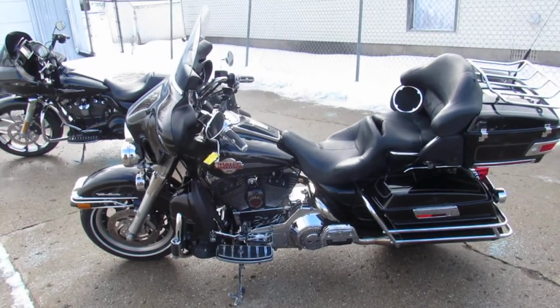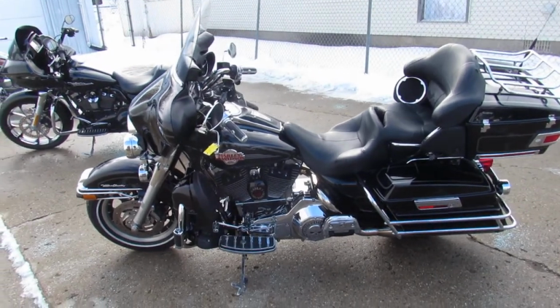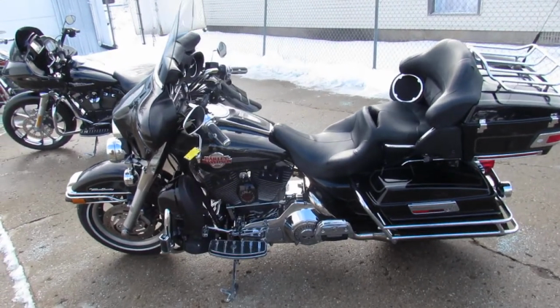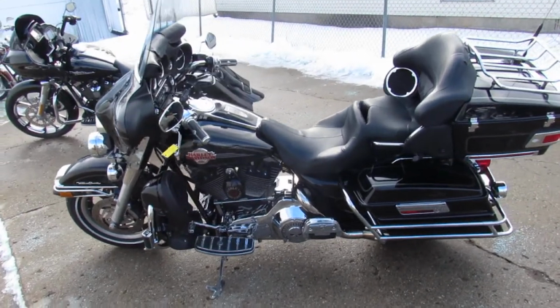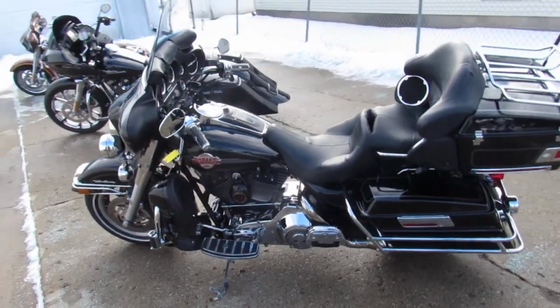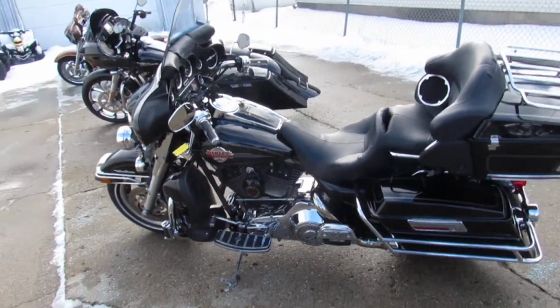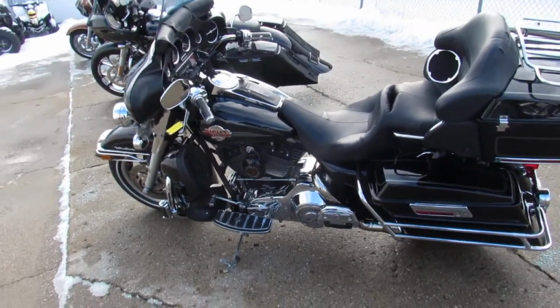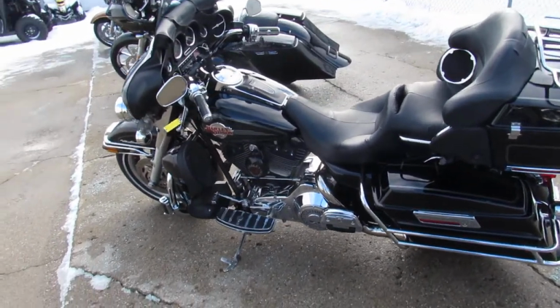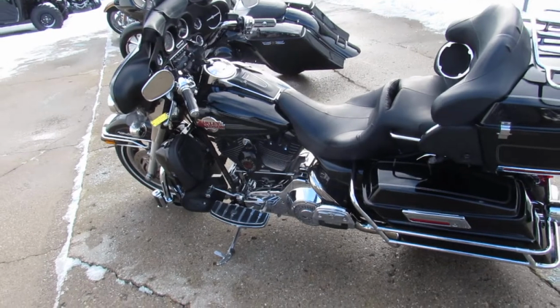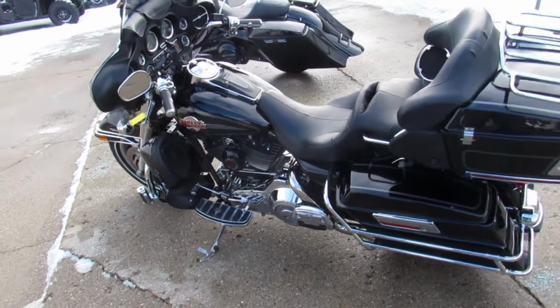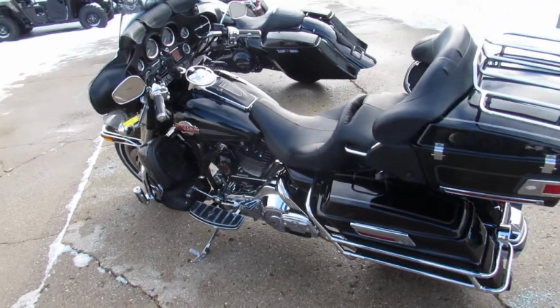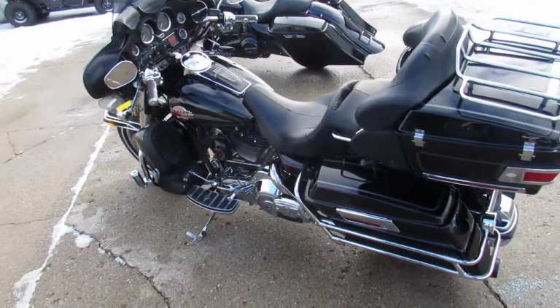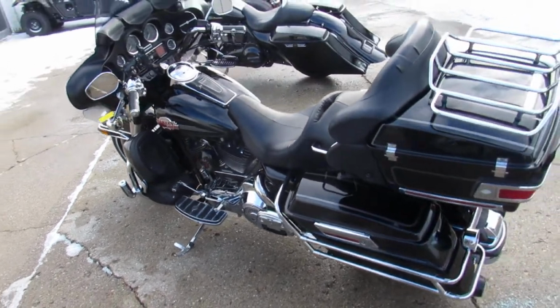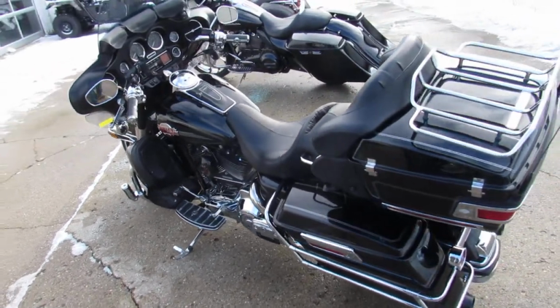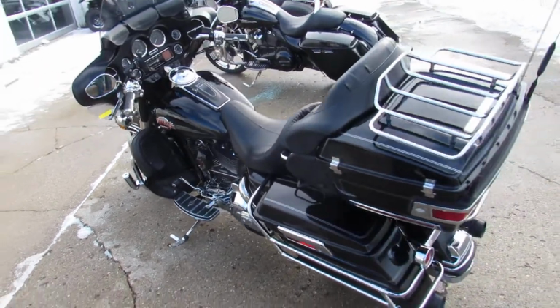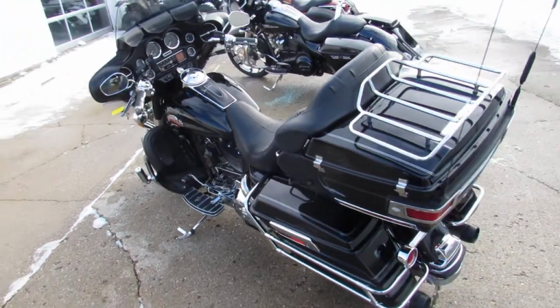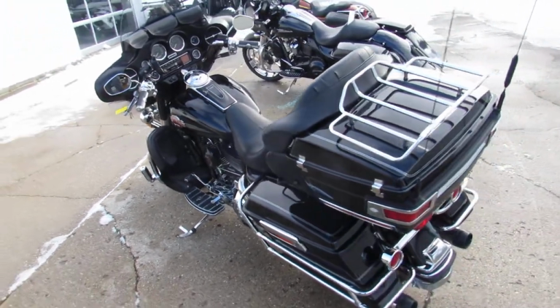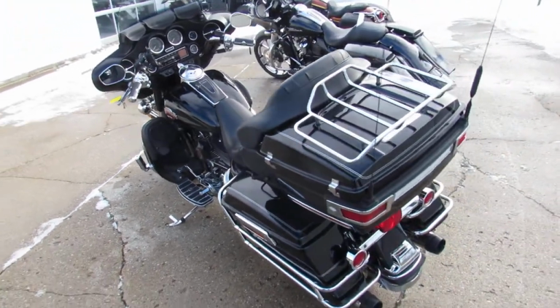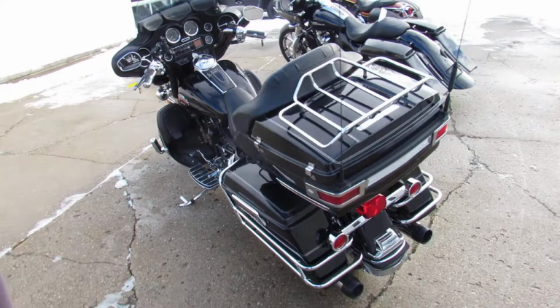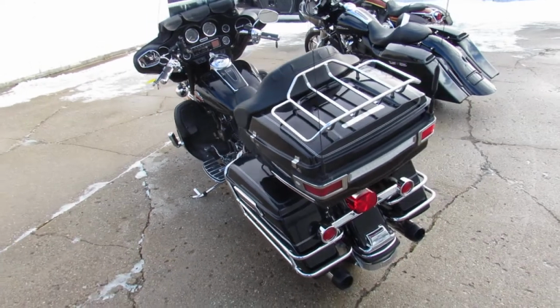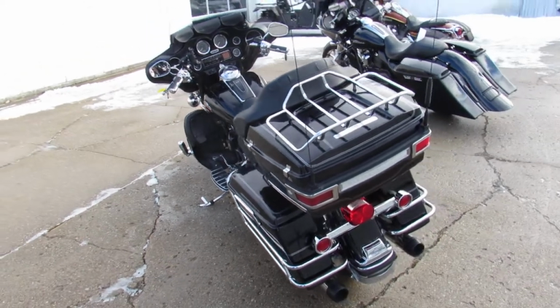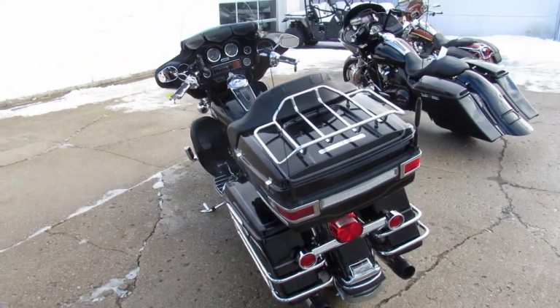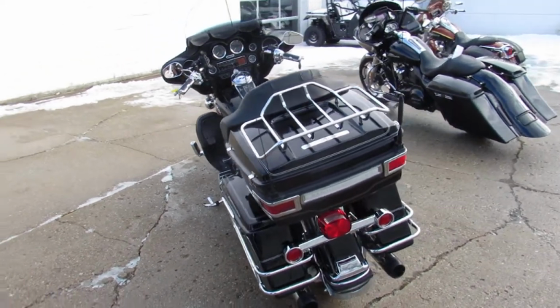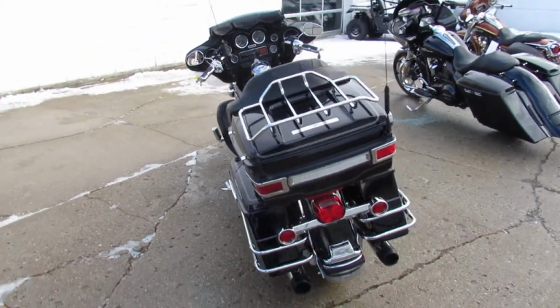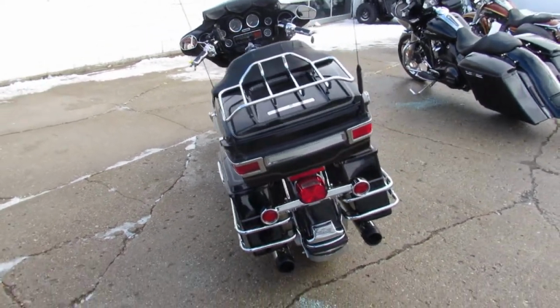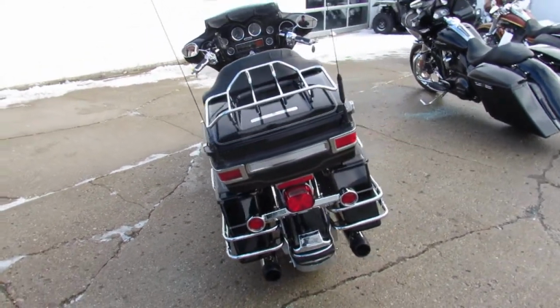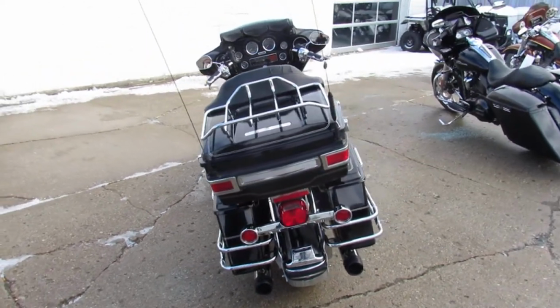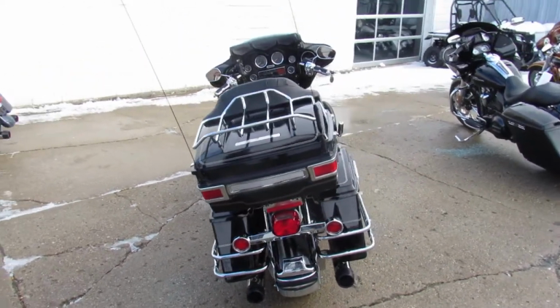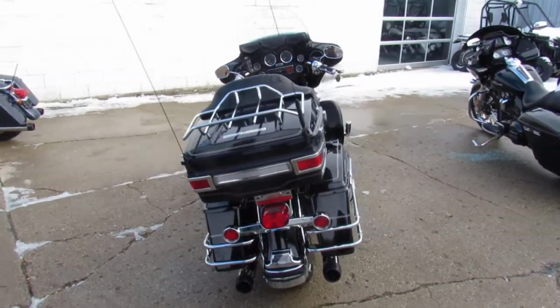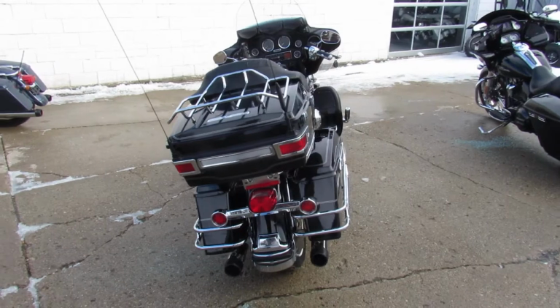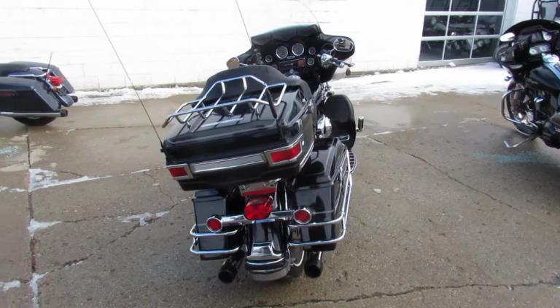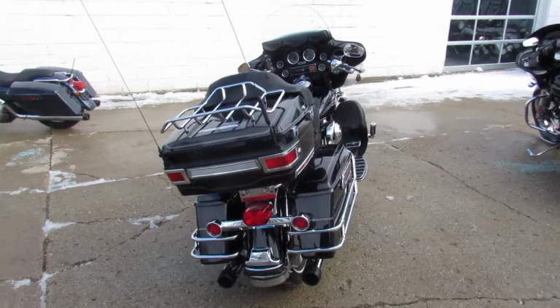Hey guys, ApprovalPowerSports.com here doing some videos on the used Harley Davidsons. Over 350 used Harleys in the showroom for sale. This one here is a 2005 Ultra Classic Electroglide with only 31,880 miles.